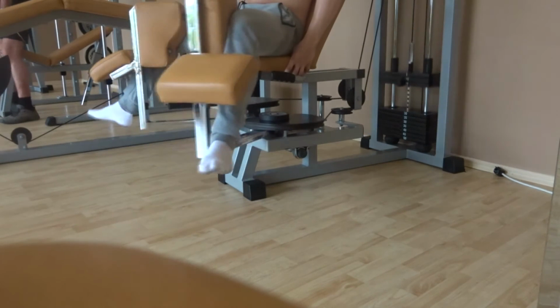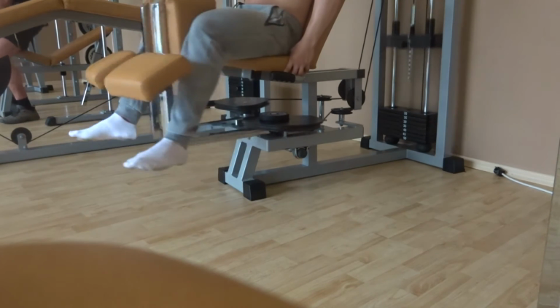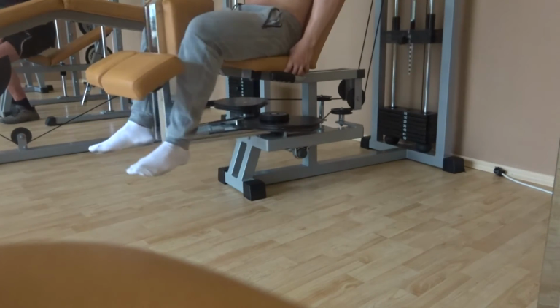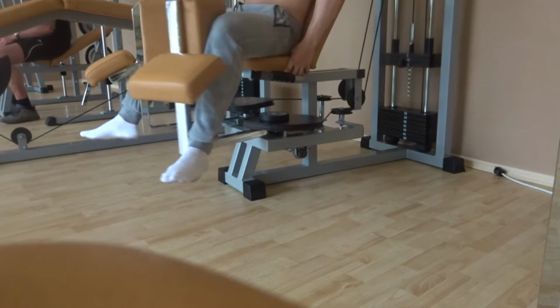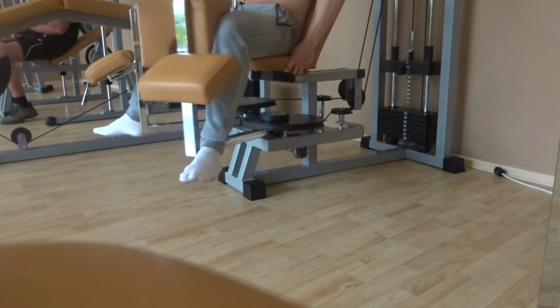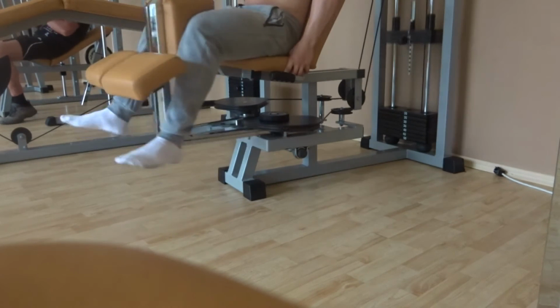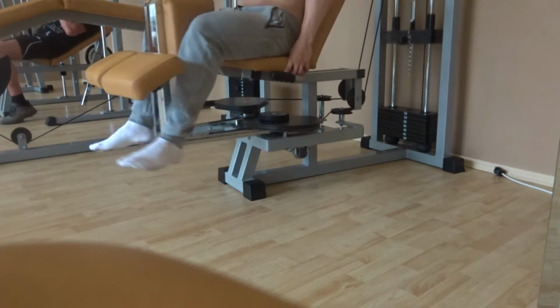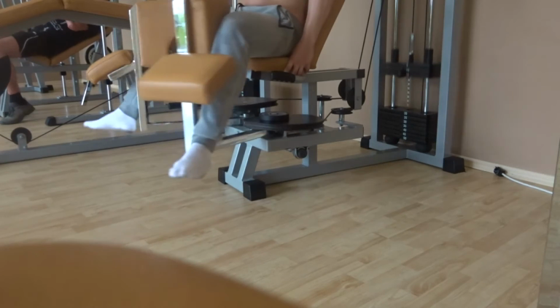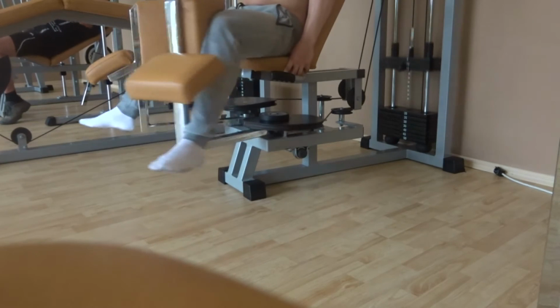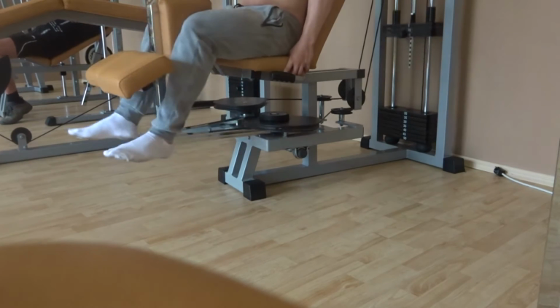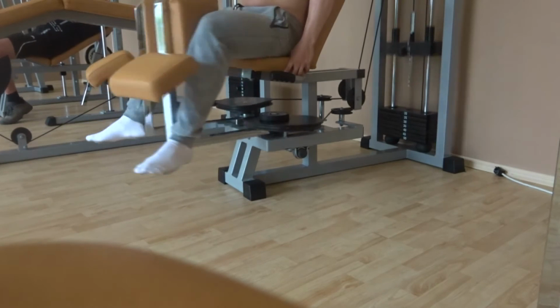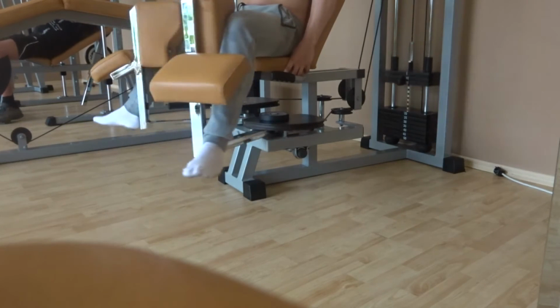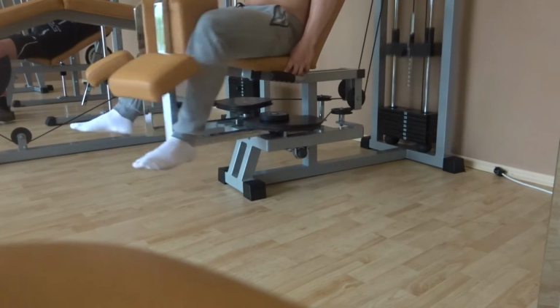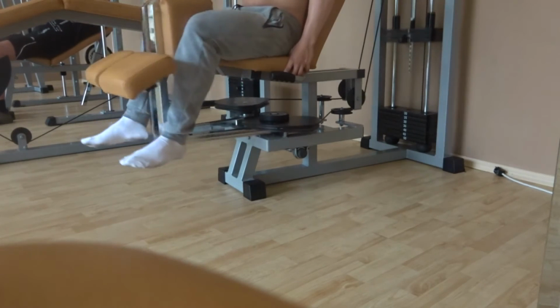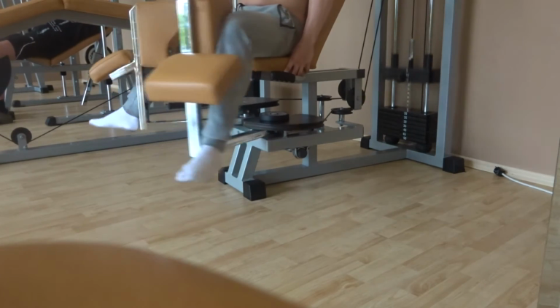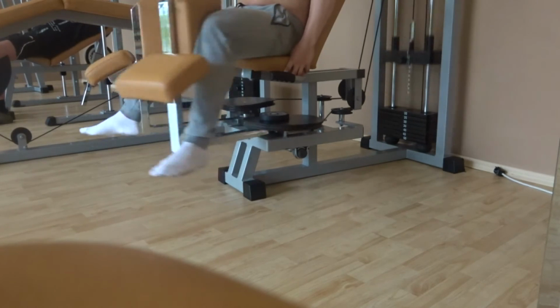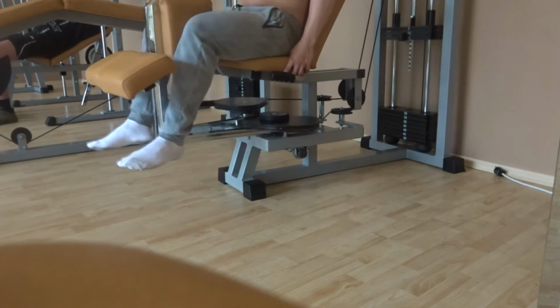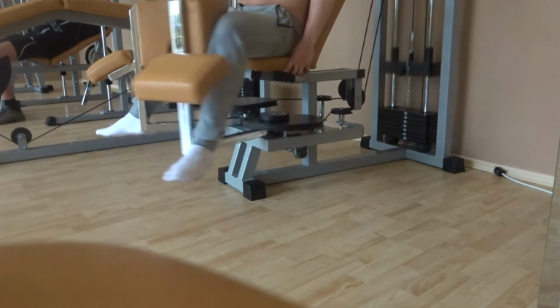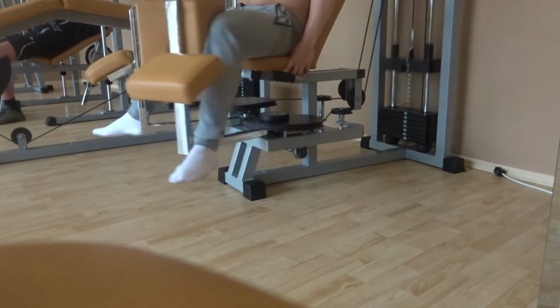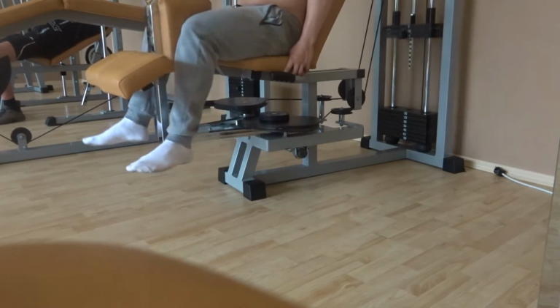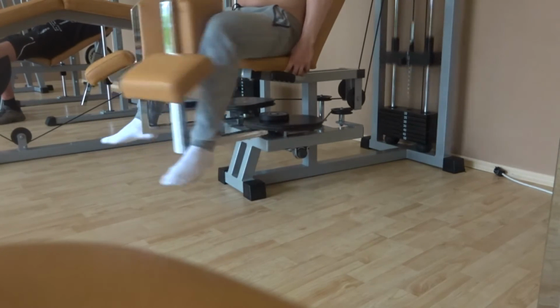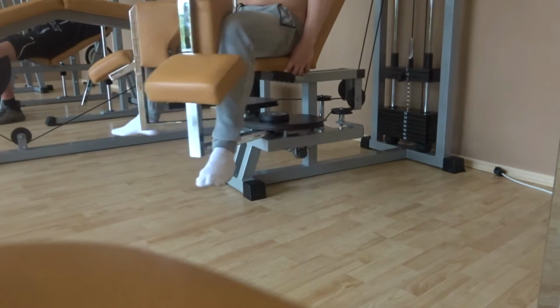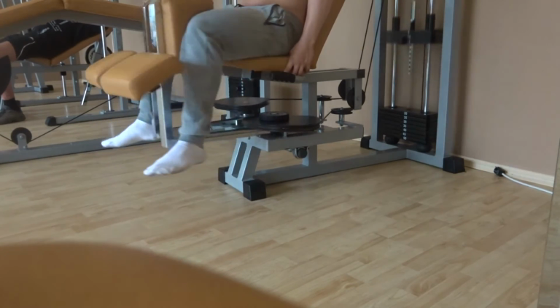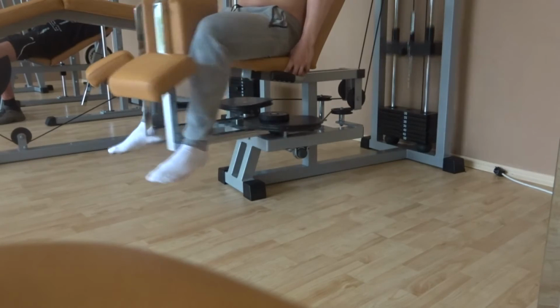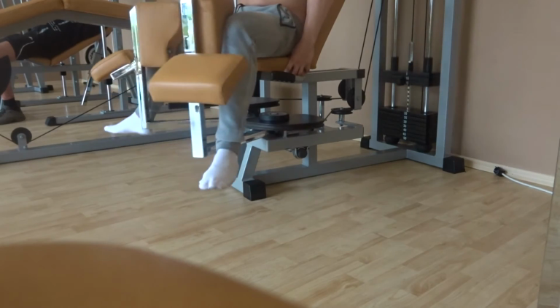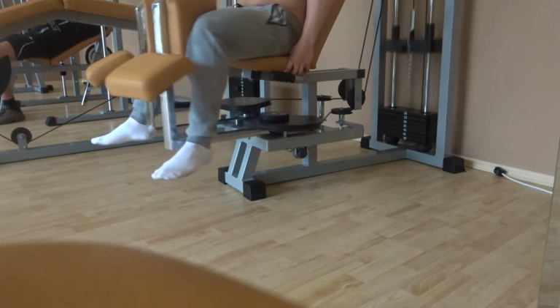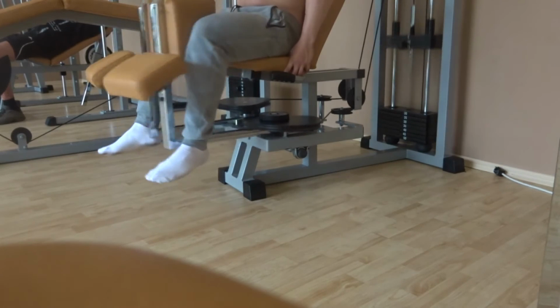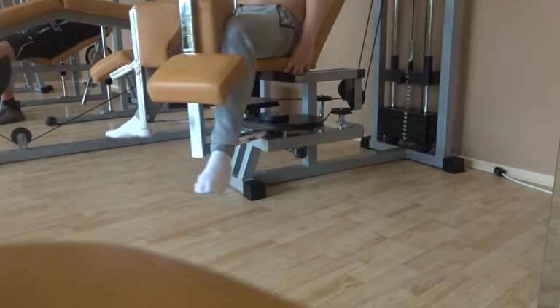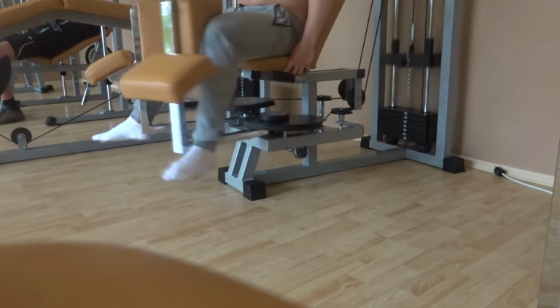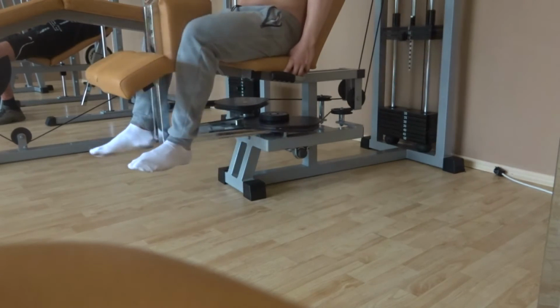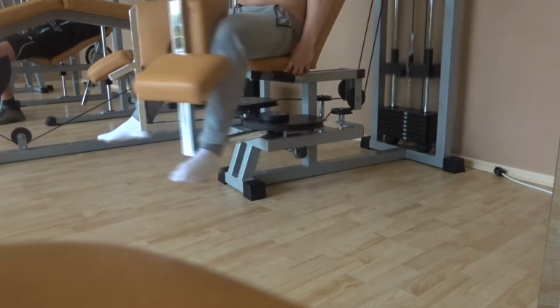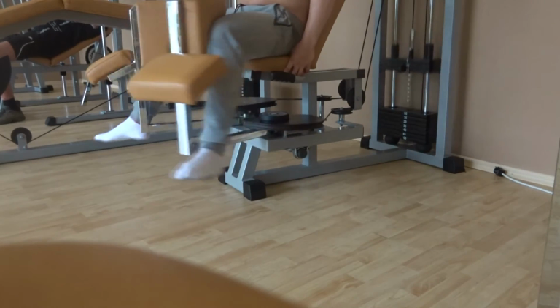This is a holiday gym, so it's not going to be that great. Then we moved on to some hip abductors, simply because it keeps the hips nice and healthy, and also this helps my knees not cave in on my squats.